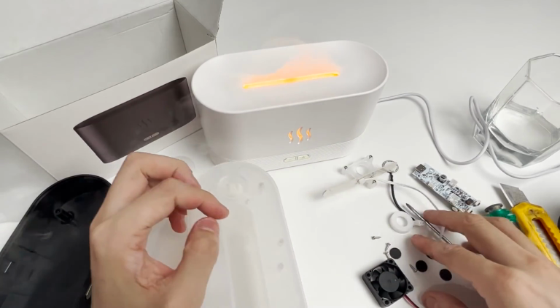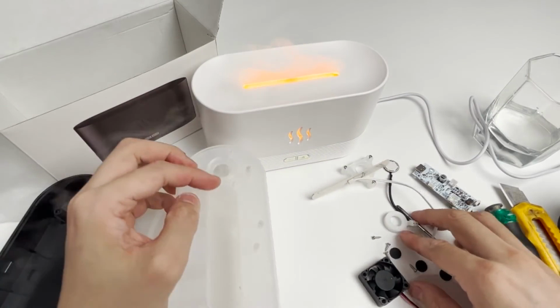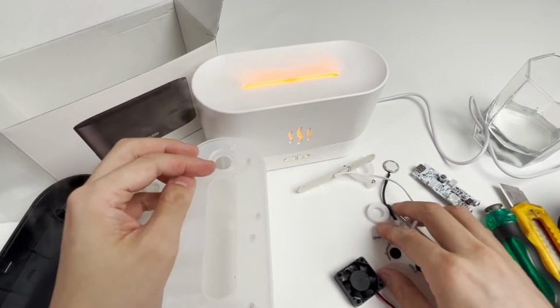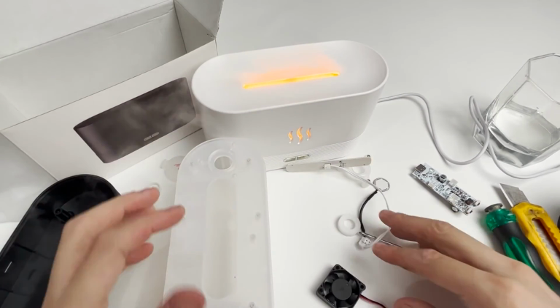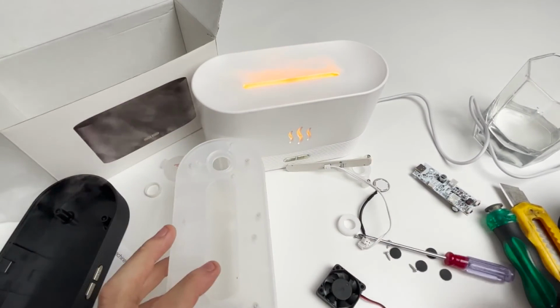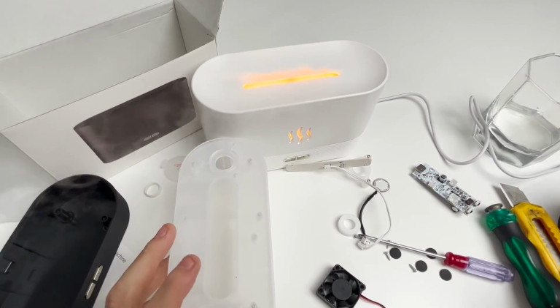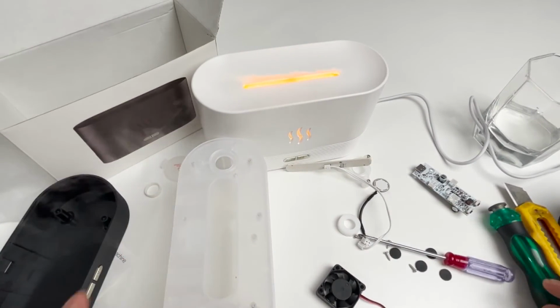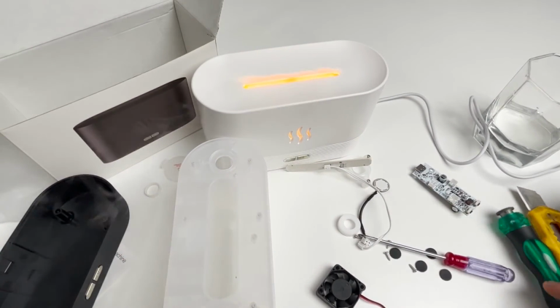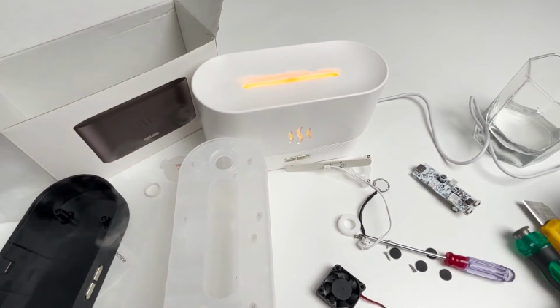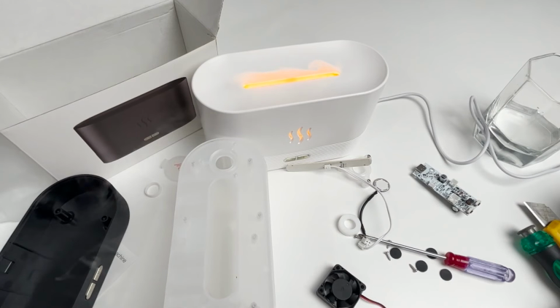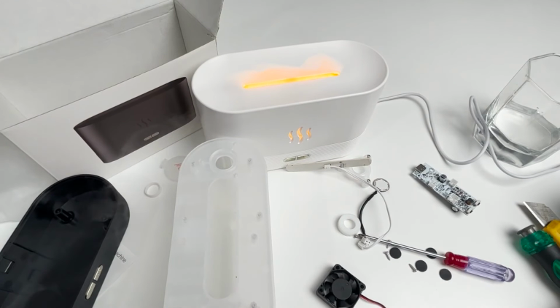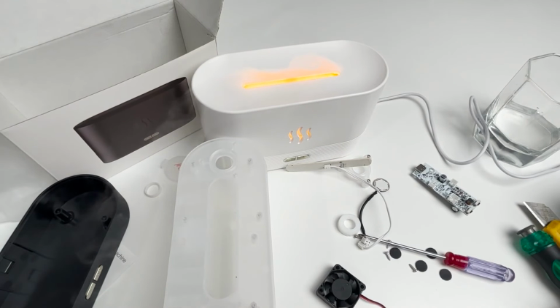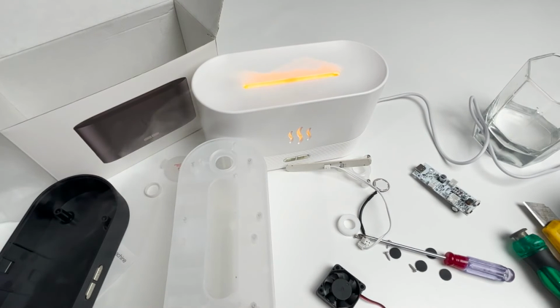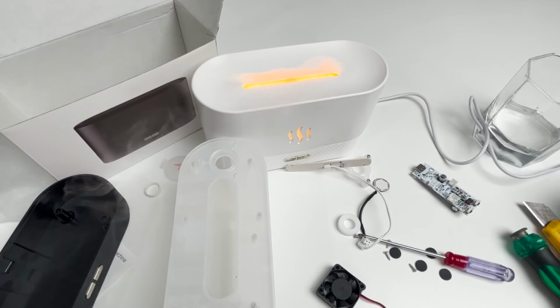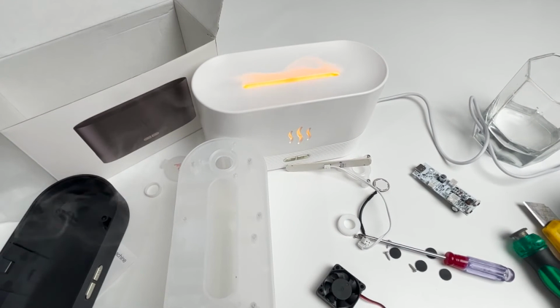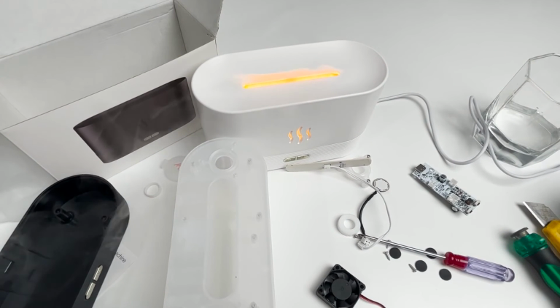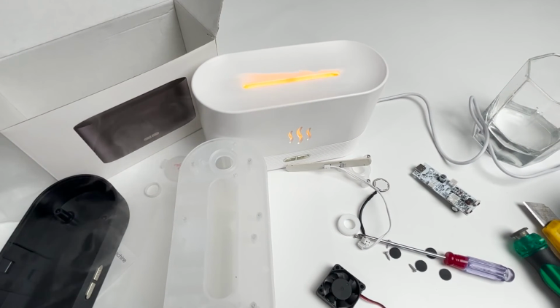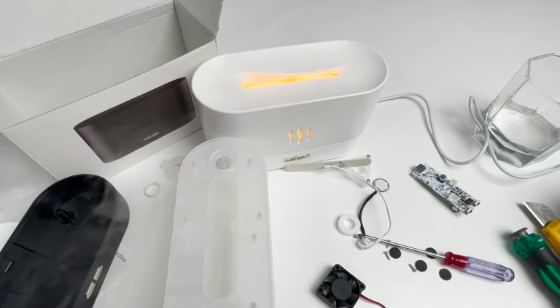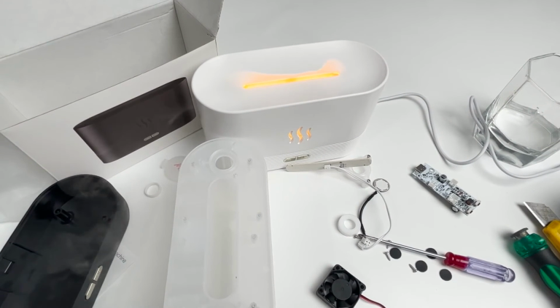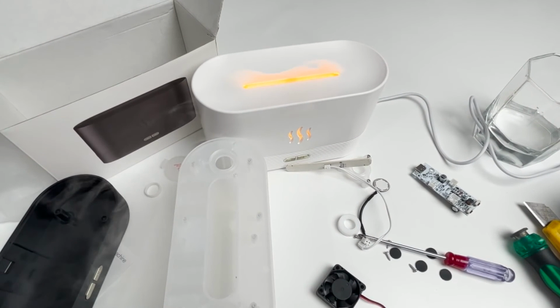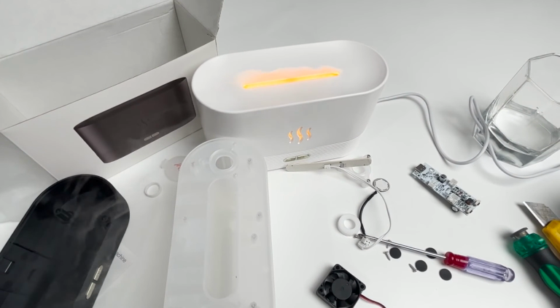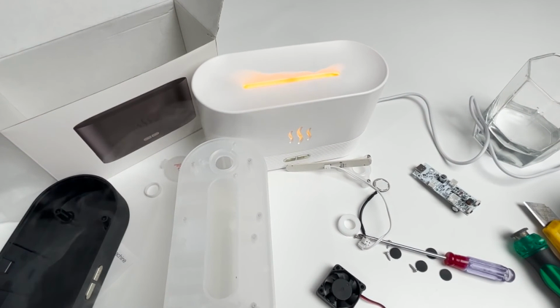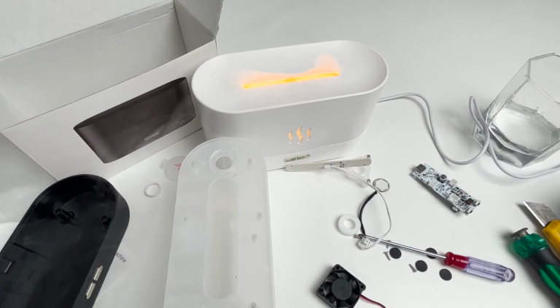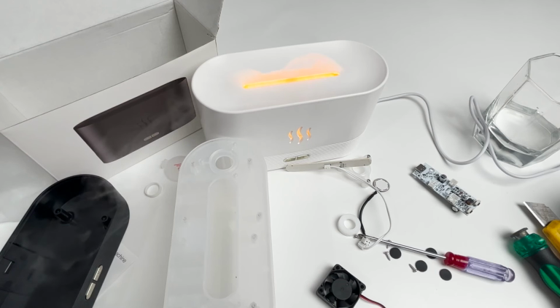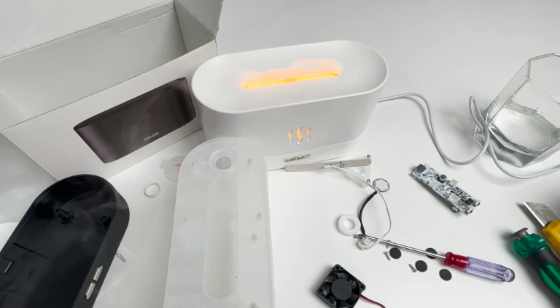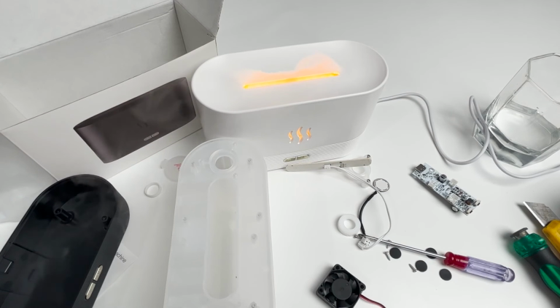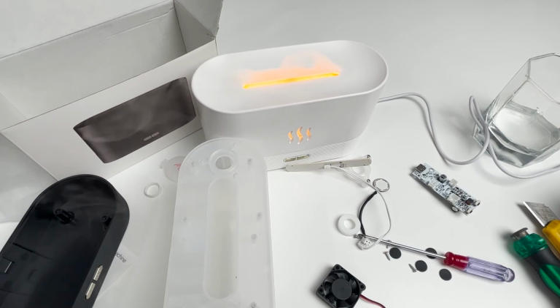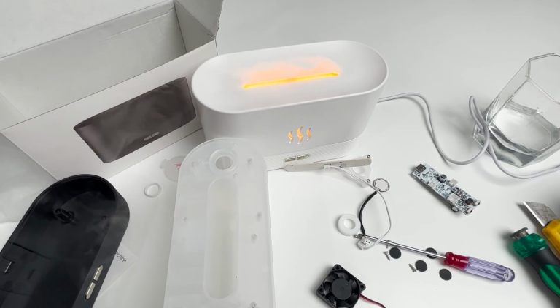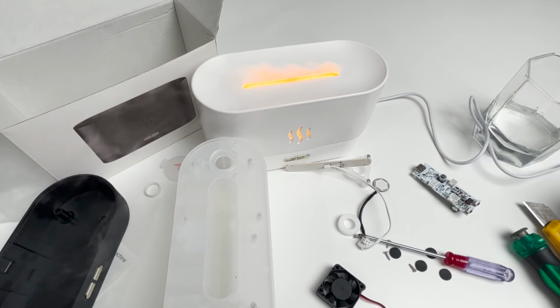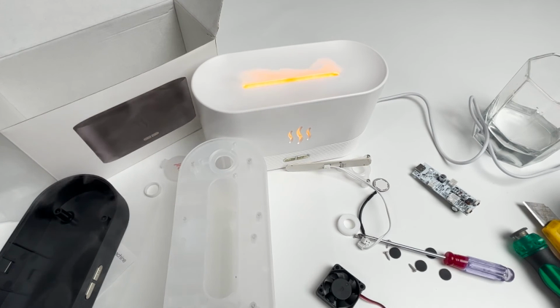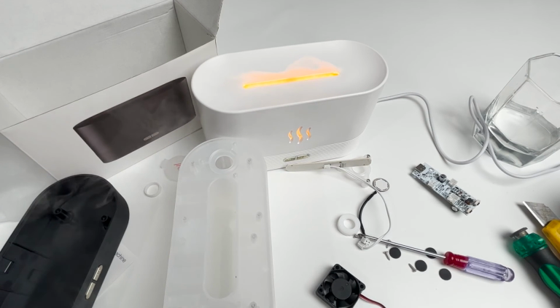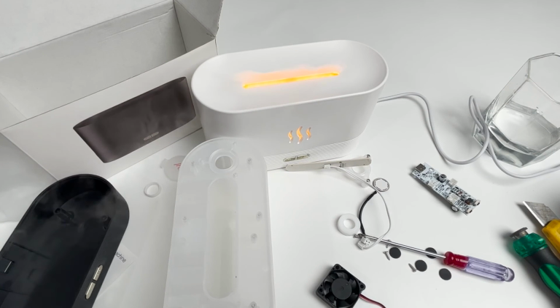That's it for today's content. I believe that everyone now has a comprehensive understanding of the internal structure and principle of the diffuser. Welcome to leave a message — see you in the next video.